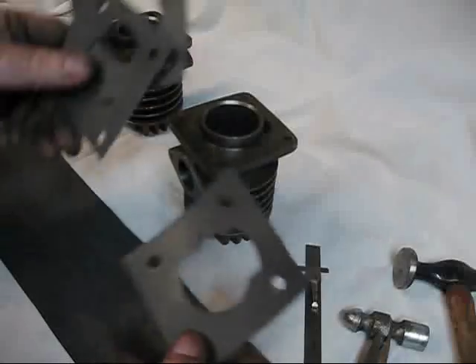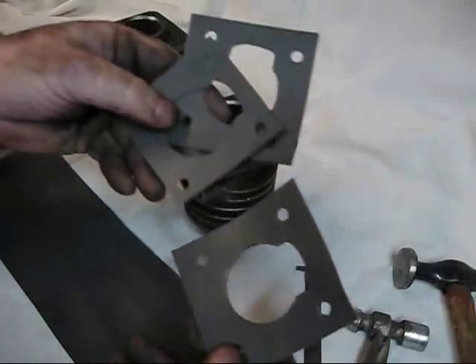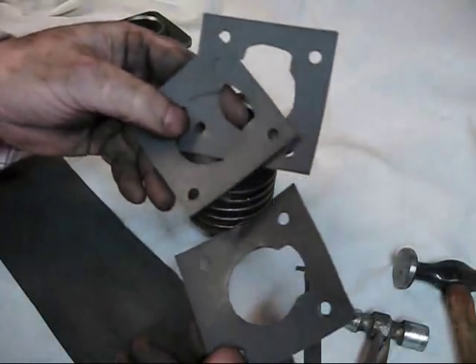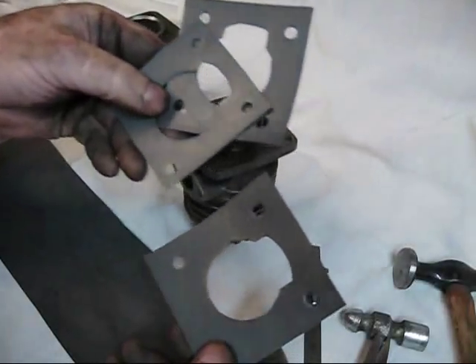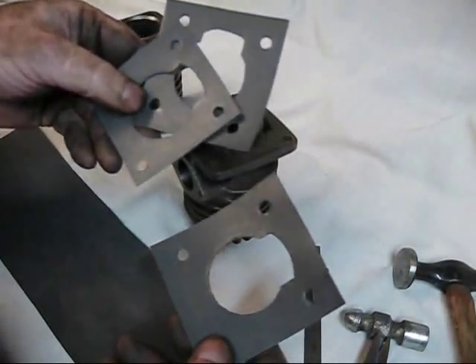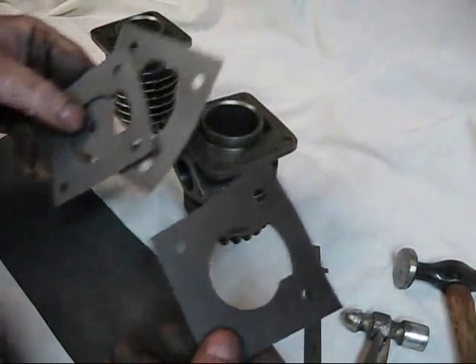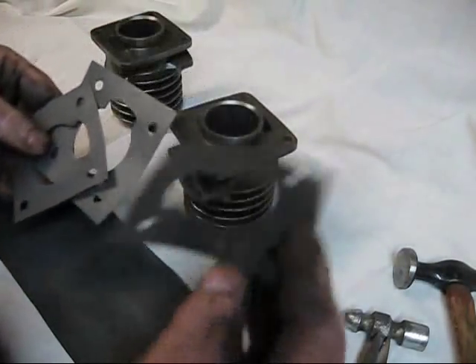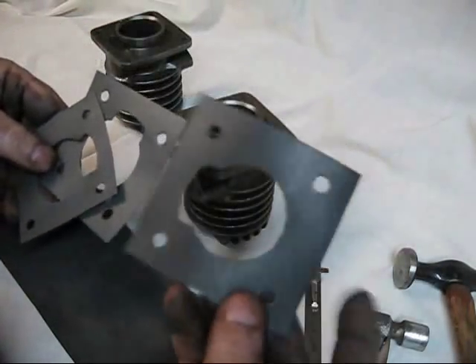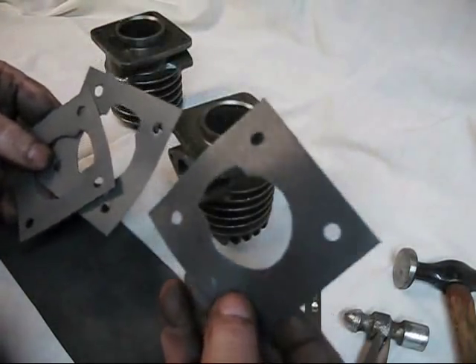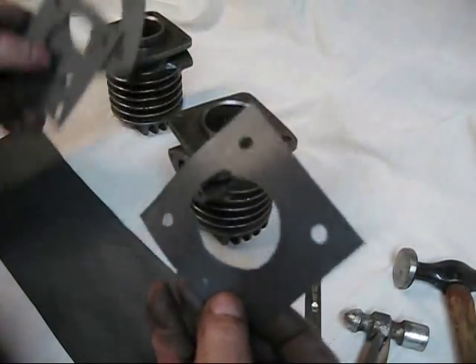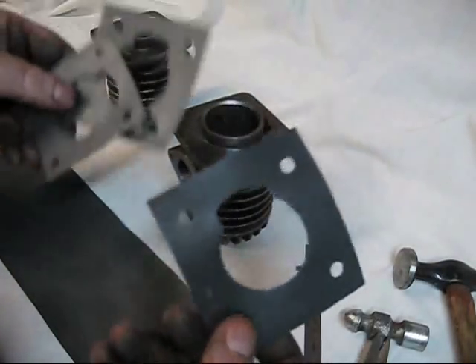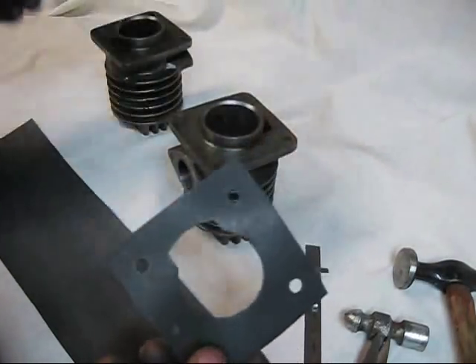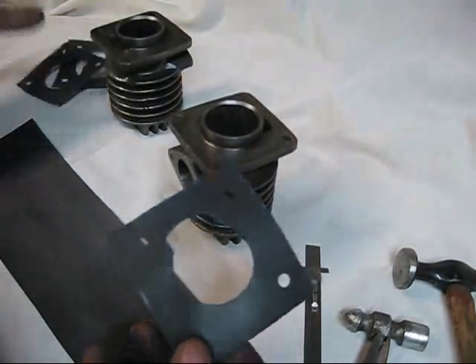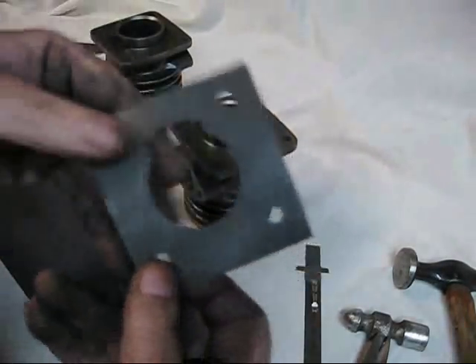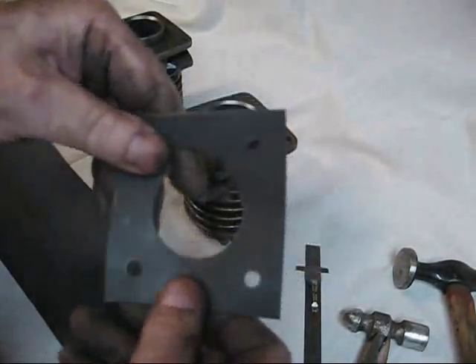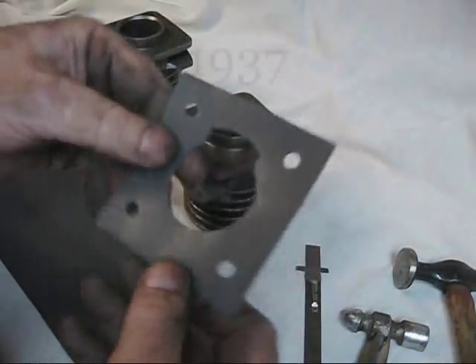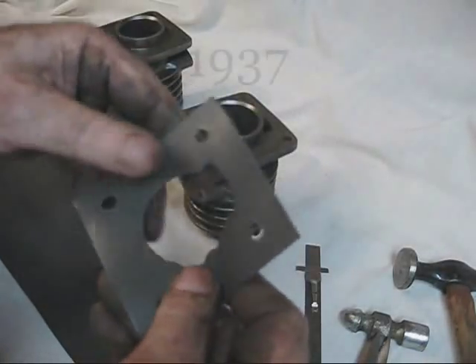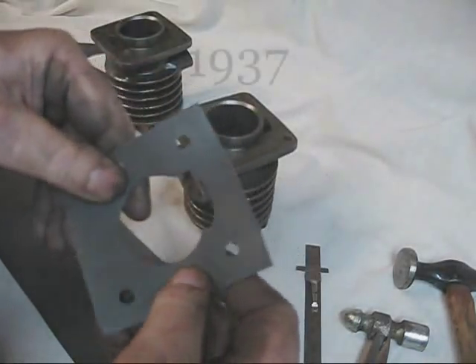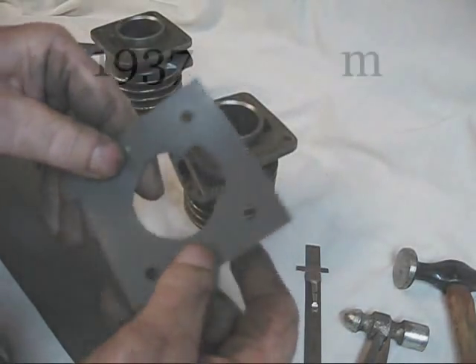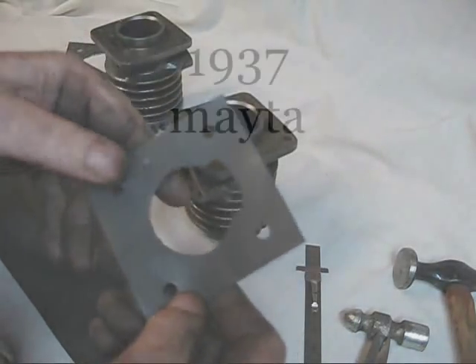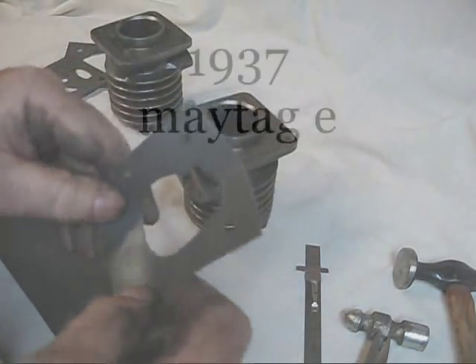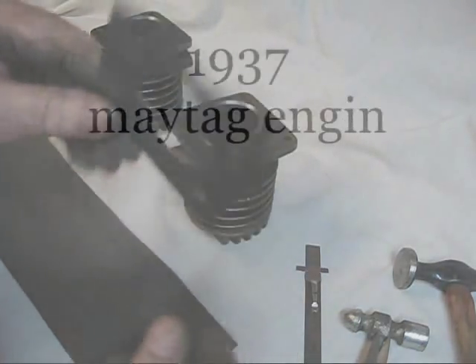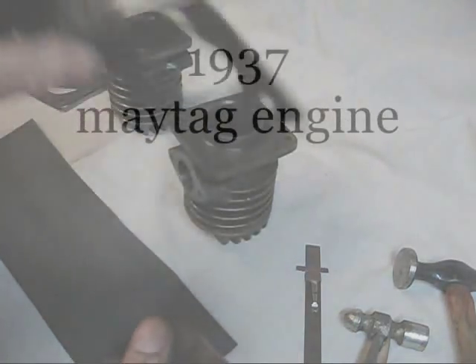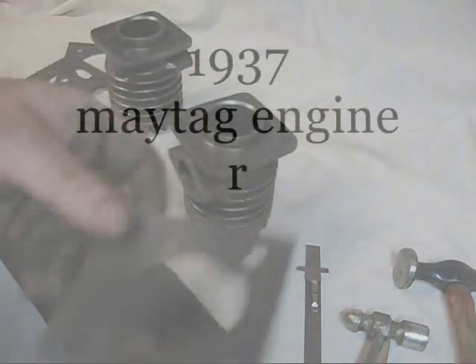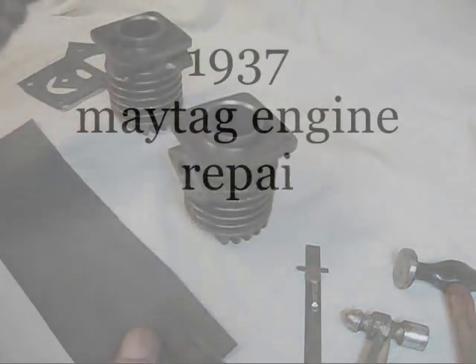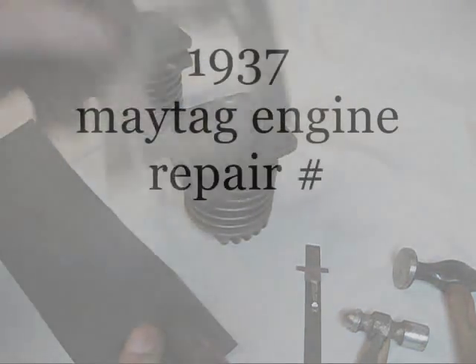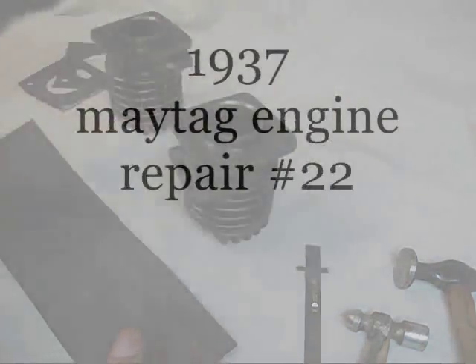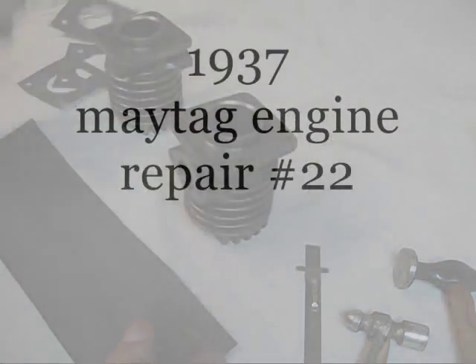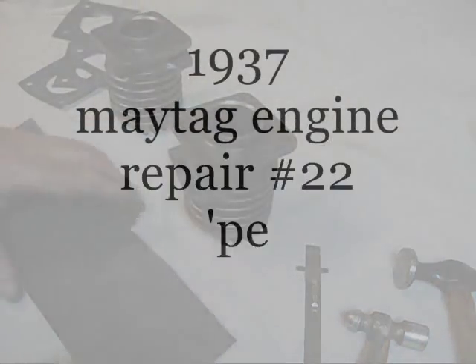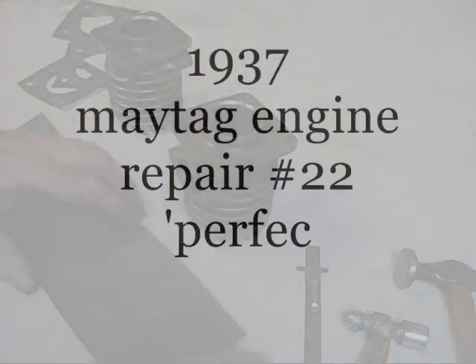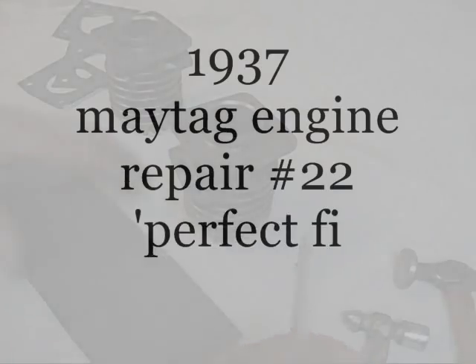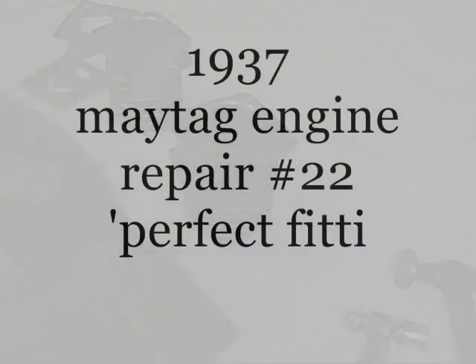Gaskets. This gasket material right here is about 30 thousandths or so thick, somewhere in that ballpark range.